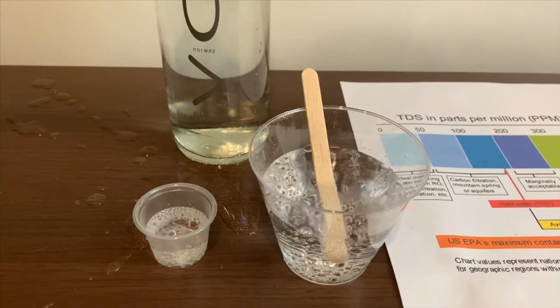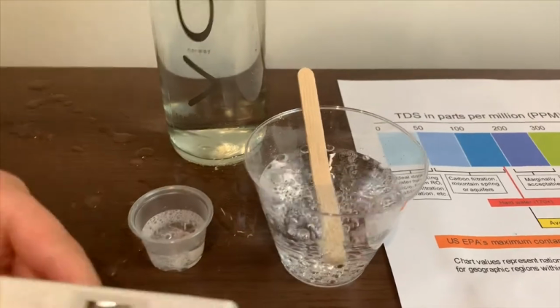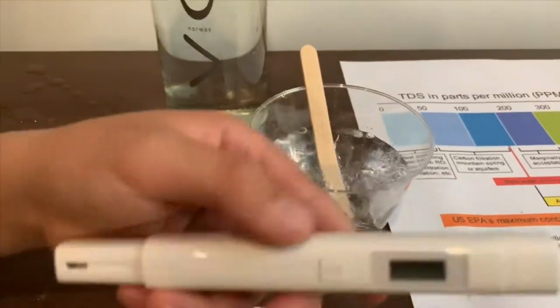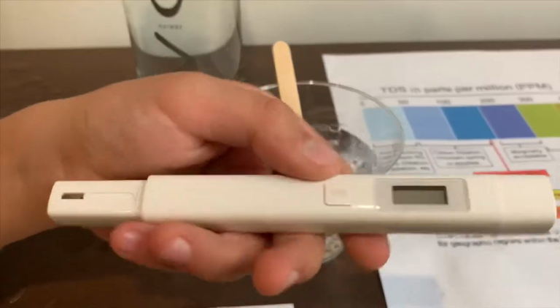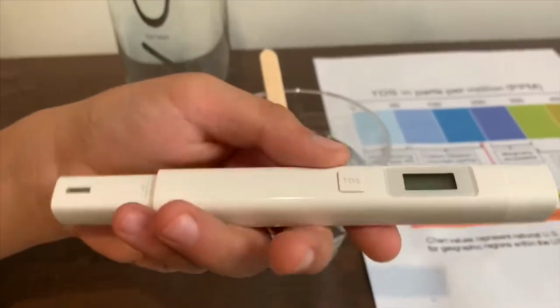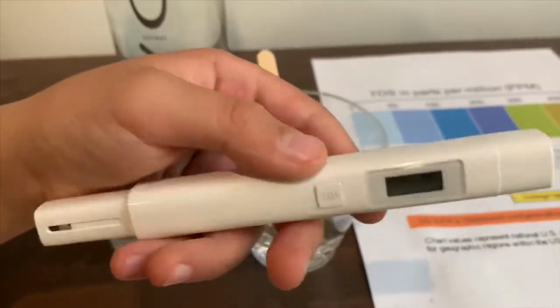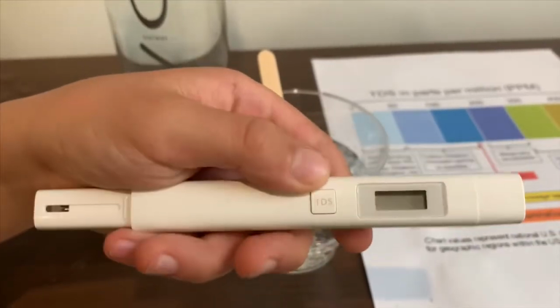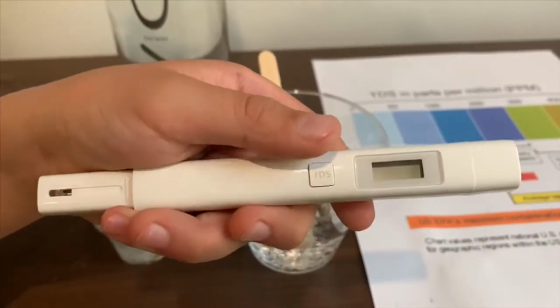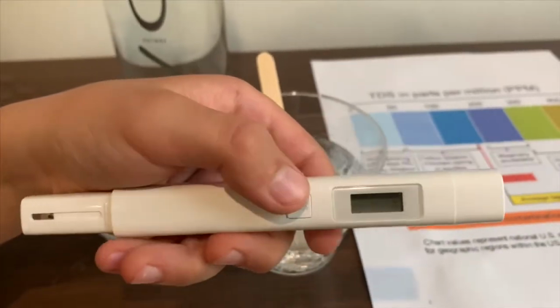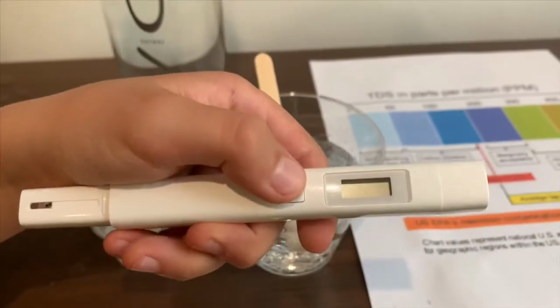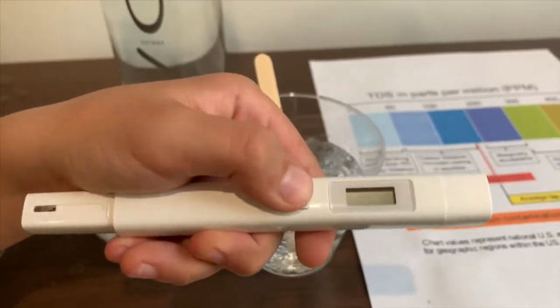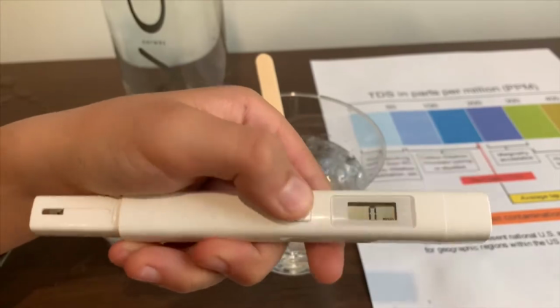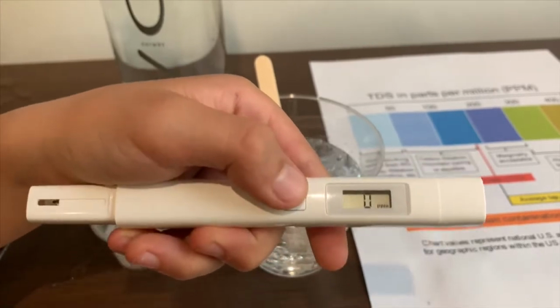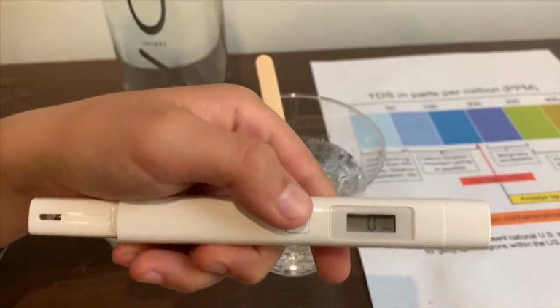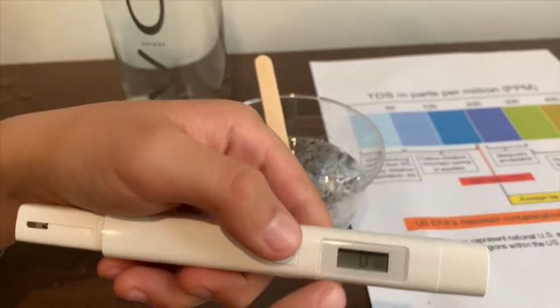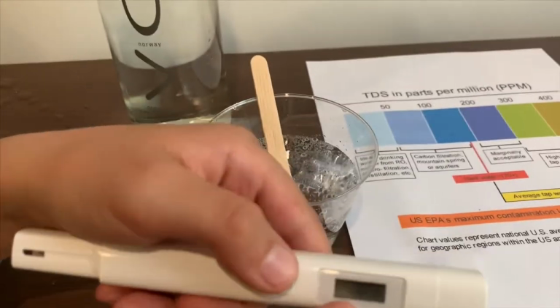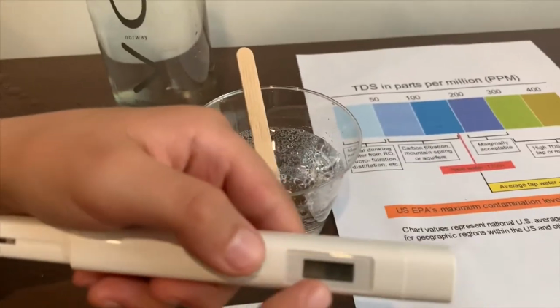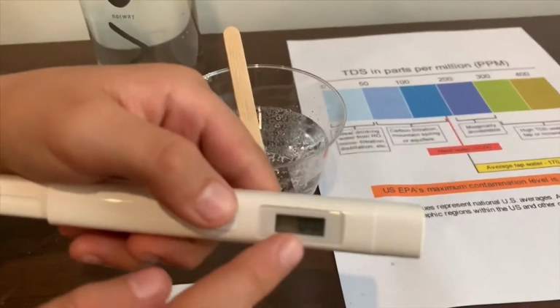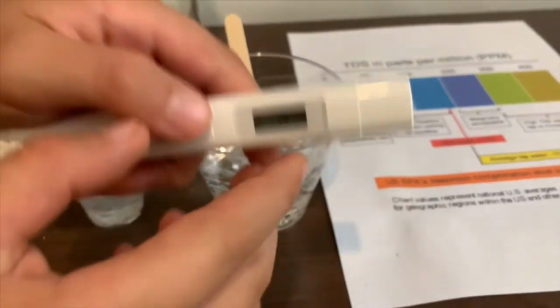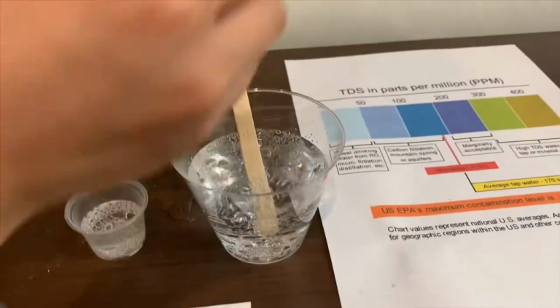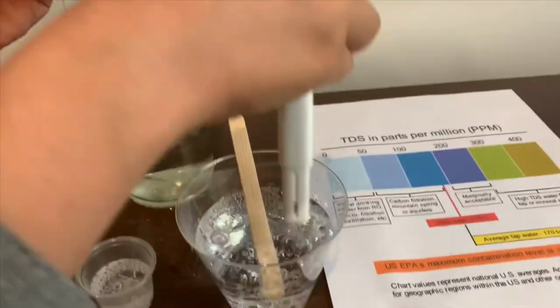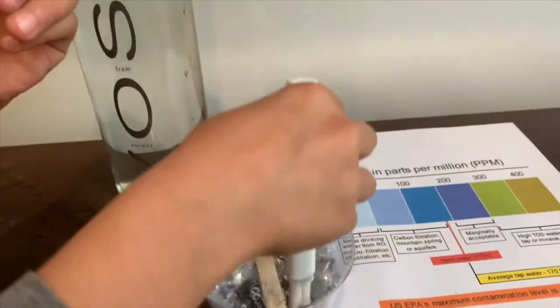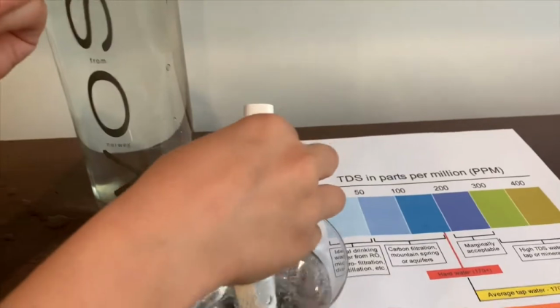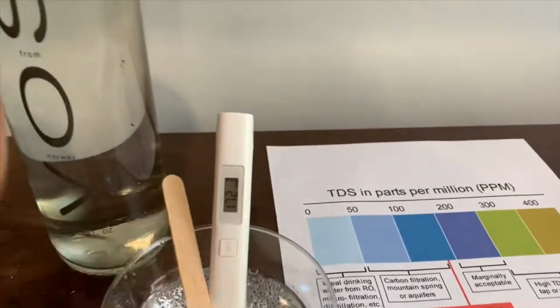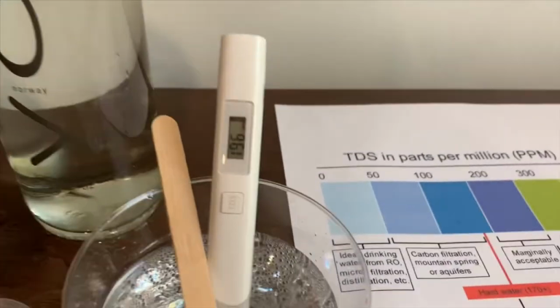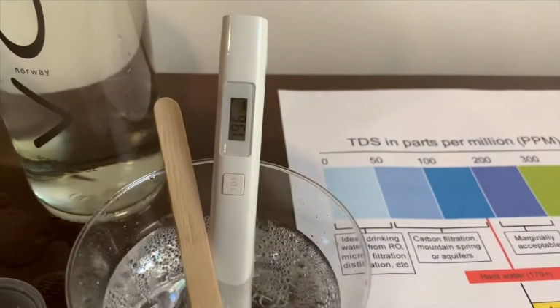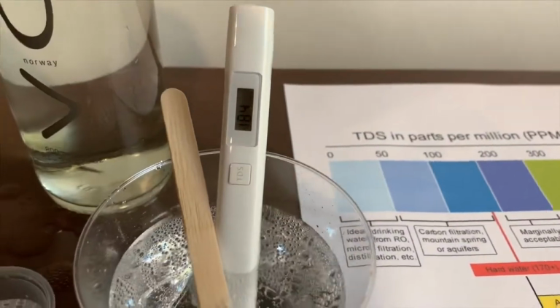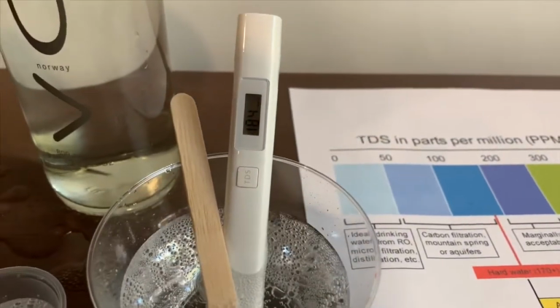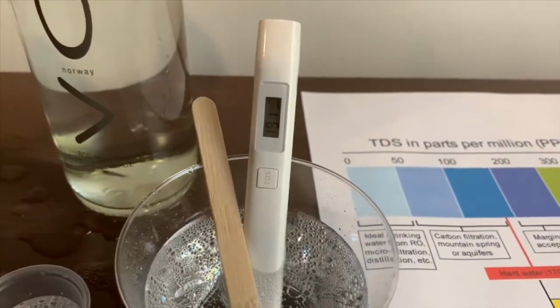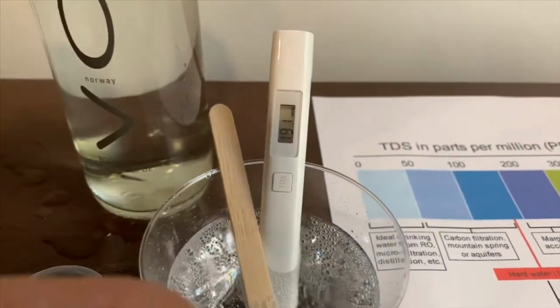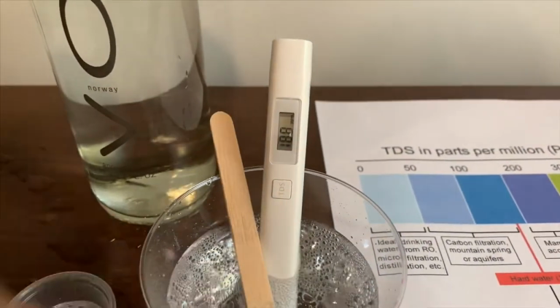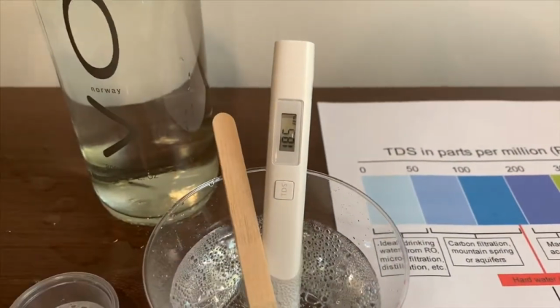If you want to buy this TDS tester, the link is down below. Turn on the TDS tester, make sure it says 0, and let's put it in. It is in the 100s.